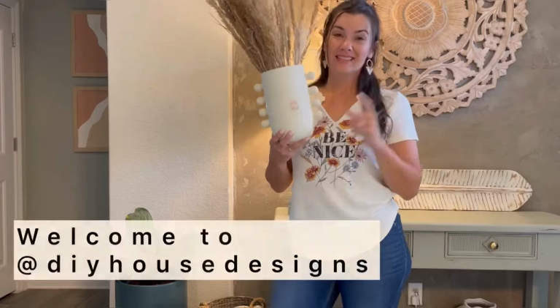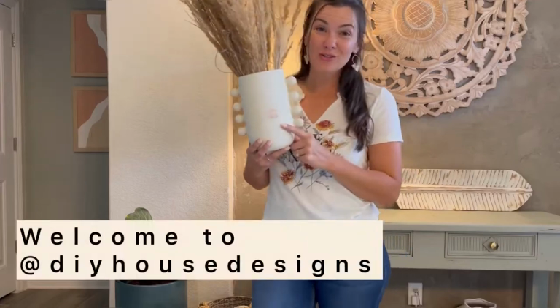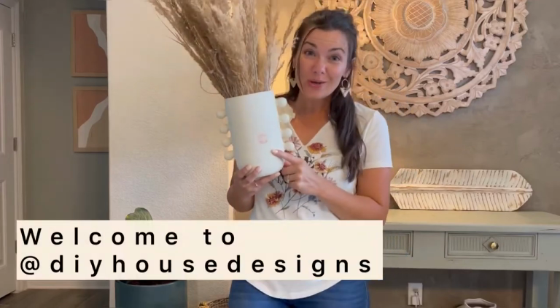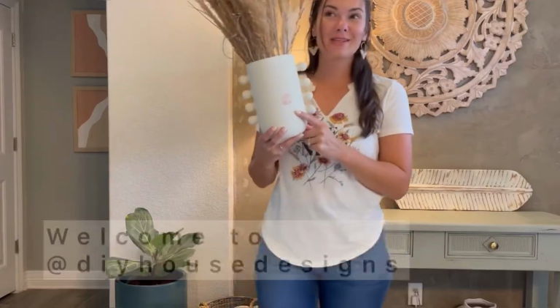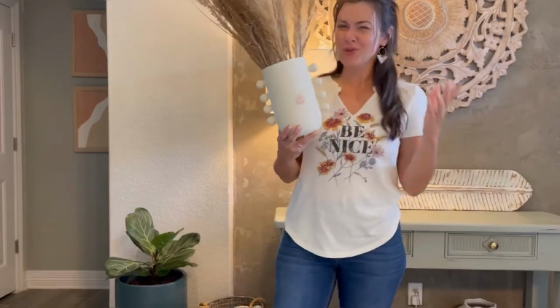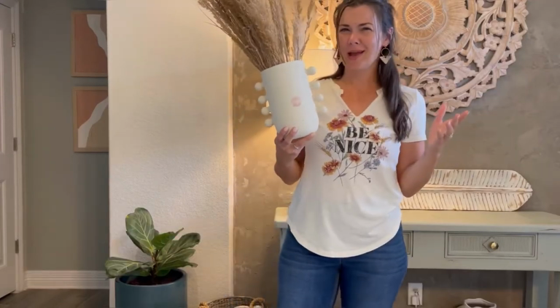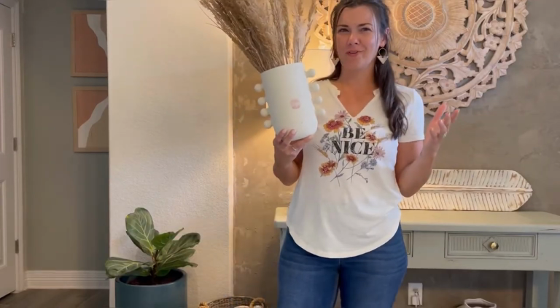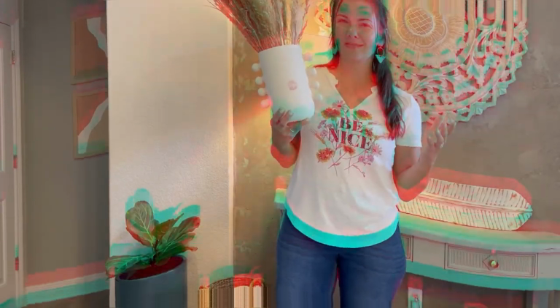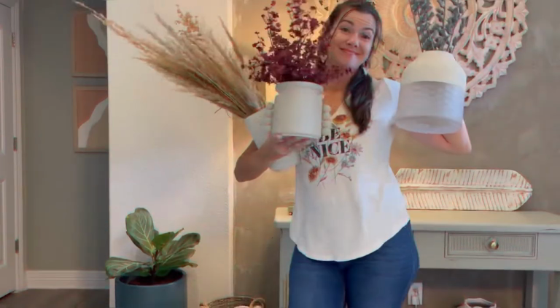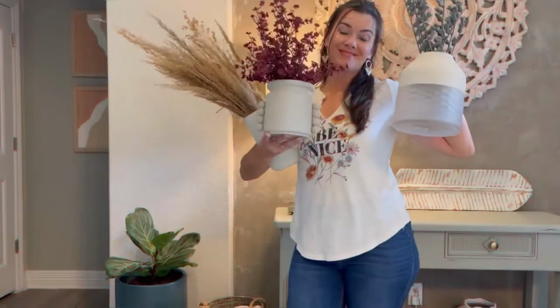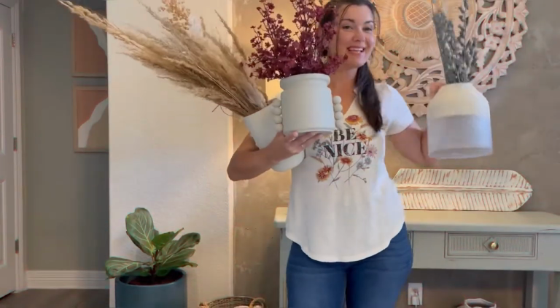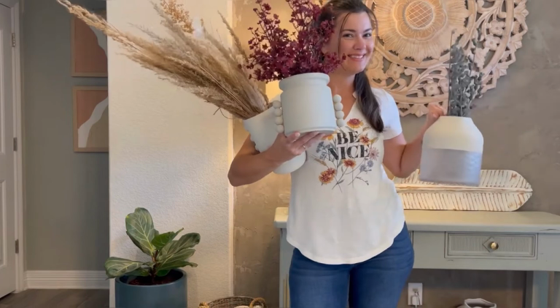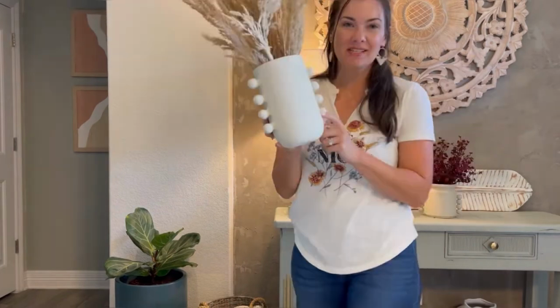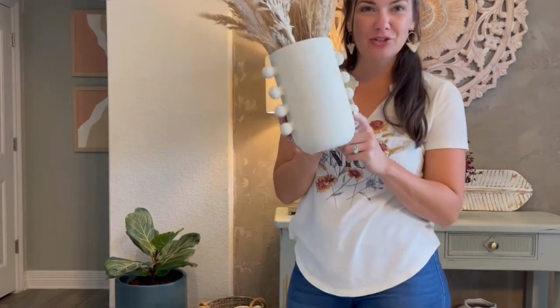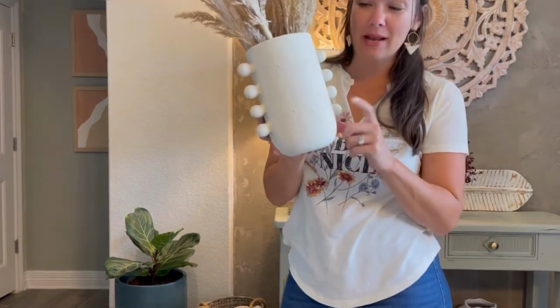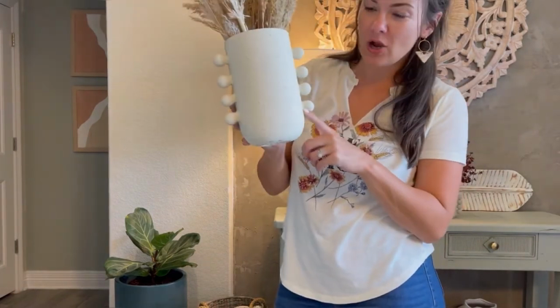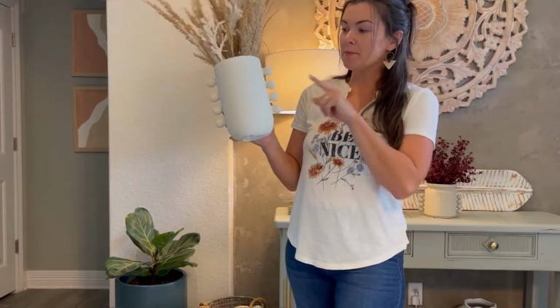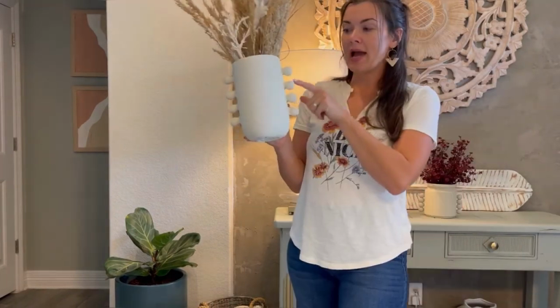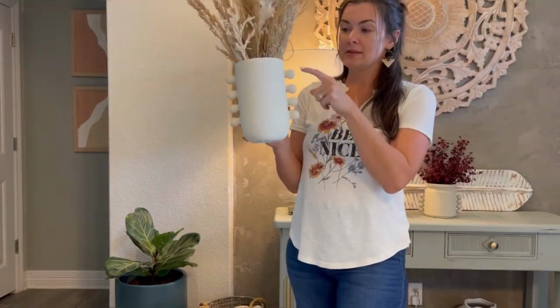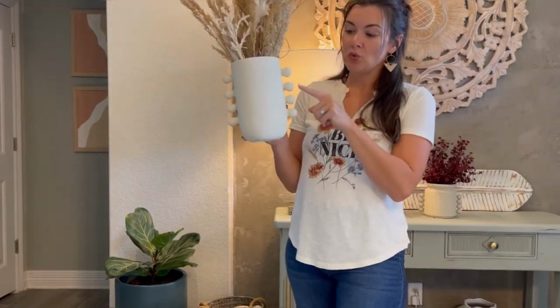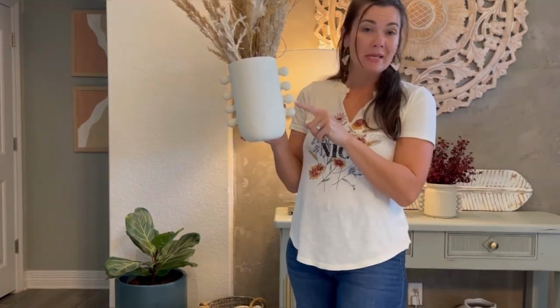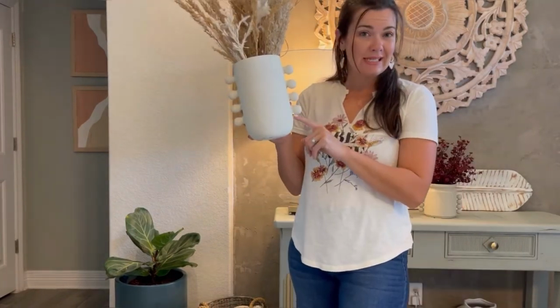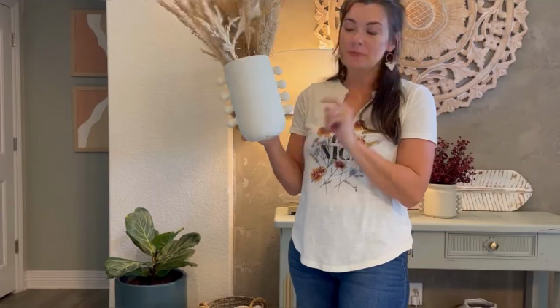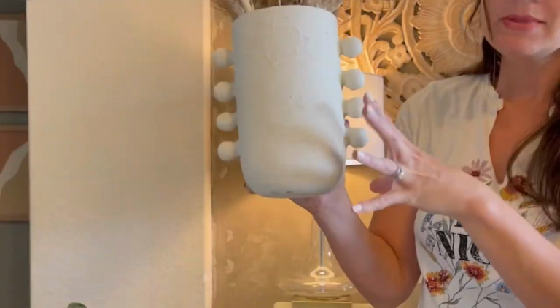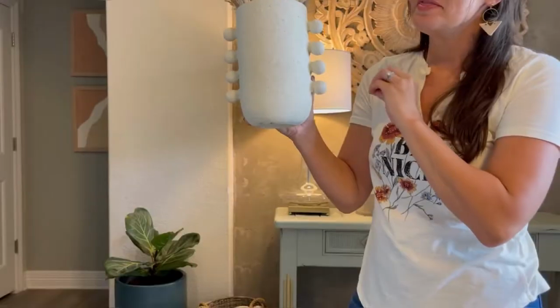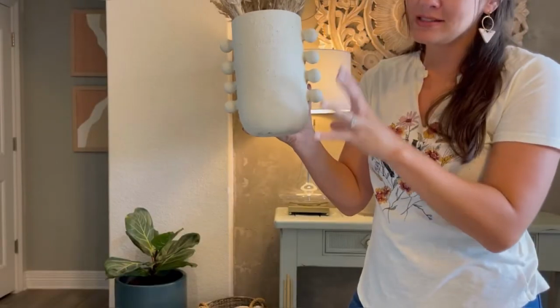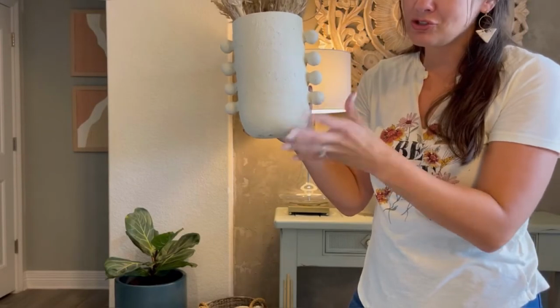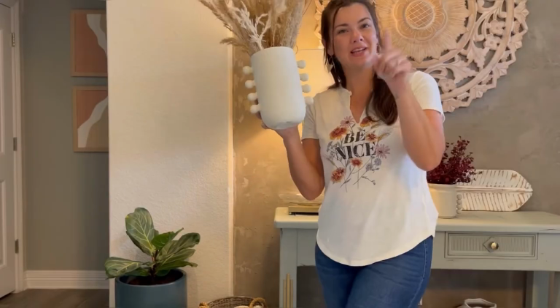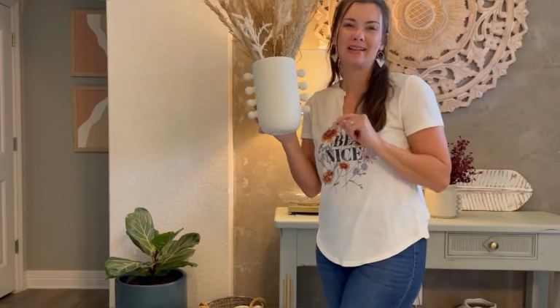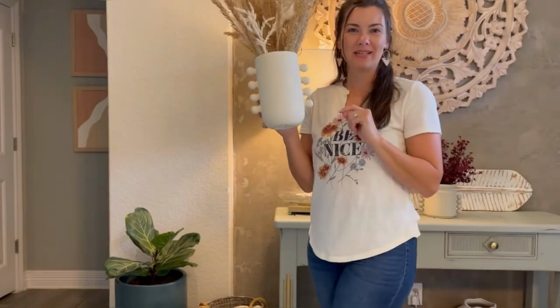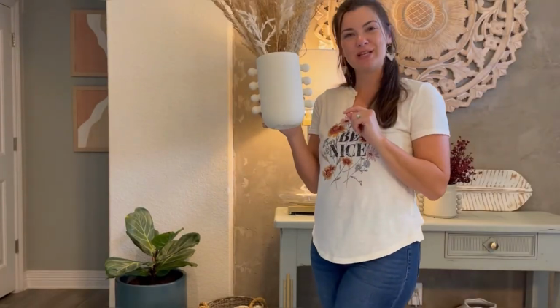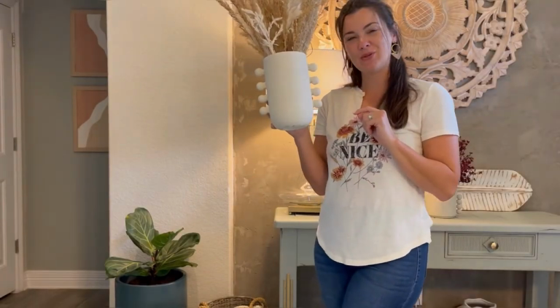Designer vases are so expensive and you can DIY it for less, just like I did. This is my textured vase that I'm going to be talking about. I added some little wood bead details, primed it, then I added some texture and here's exactly how I did it and a few tips along the way.